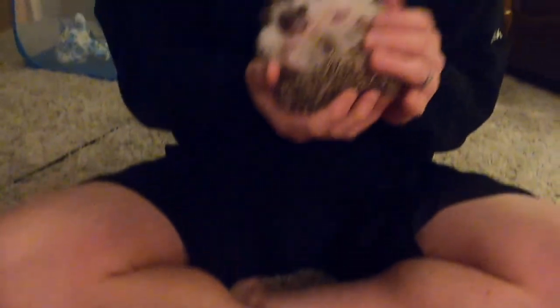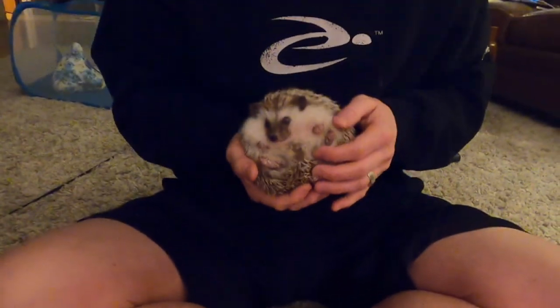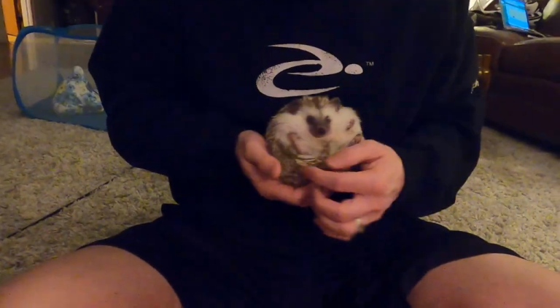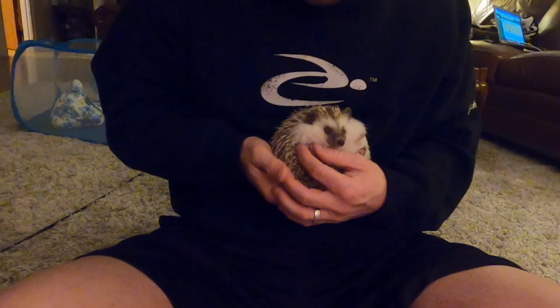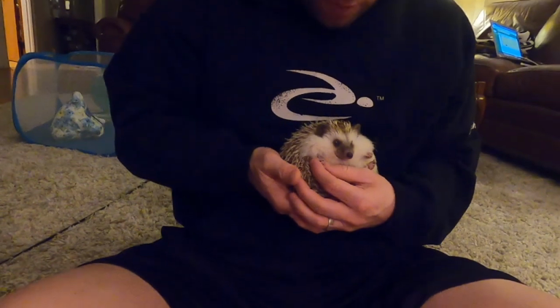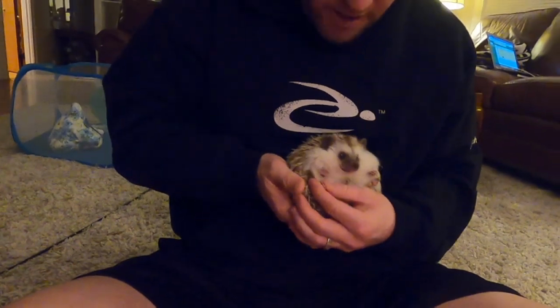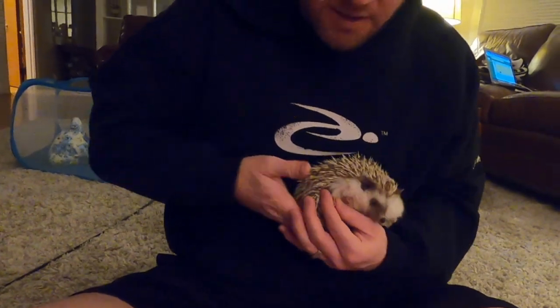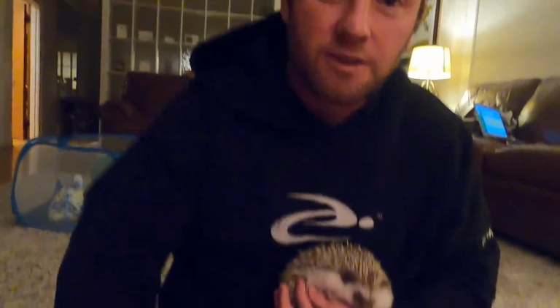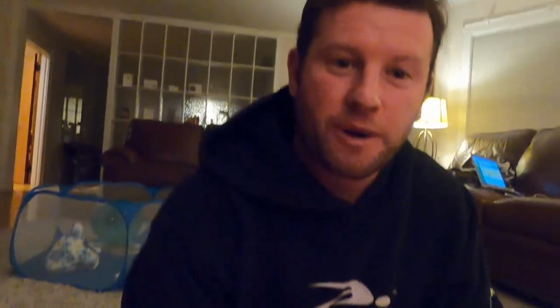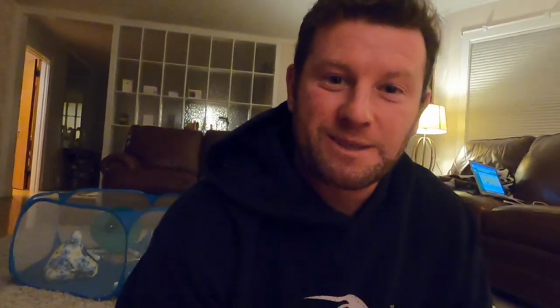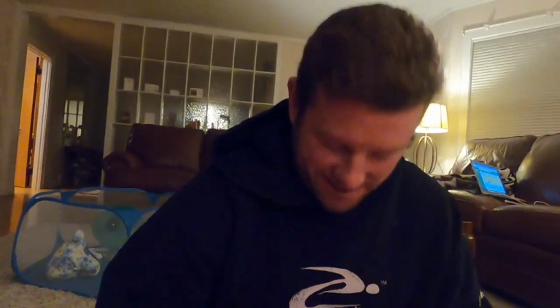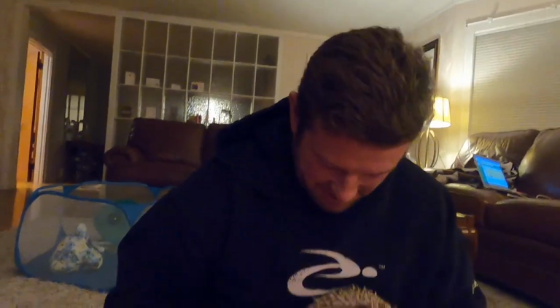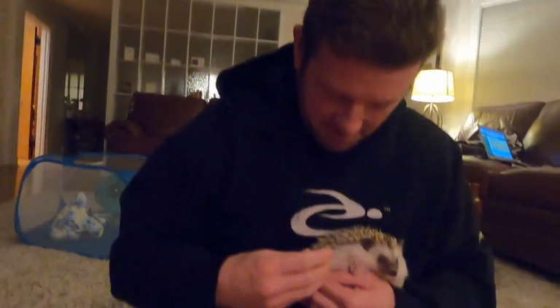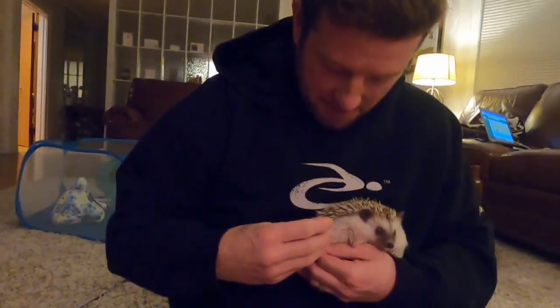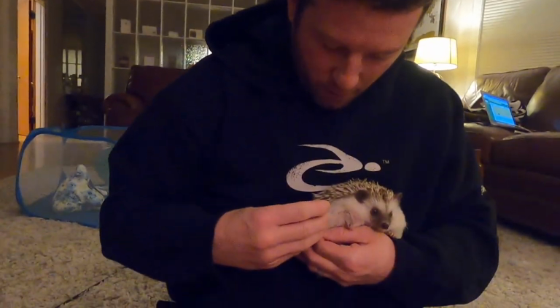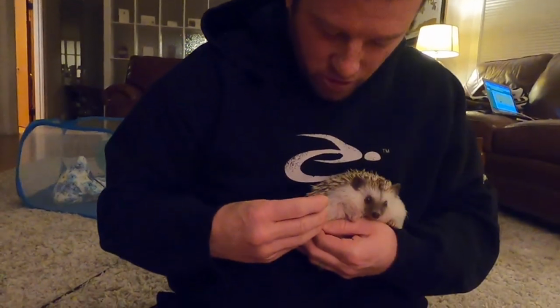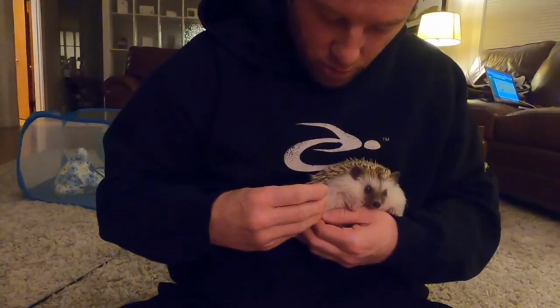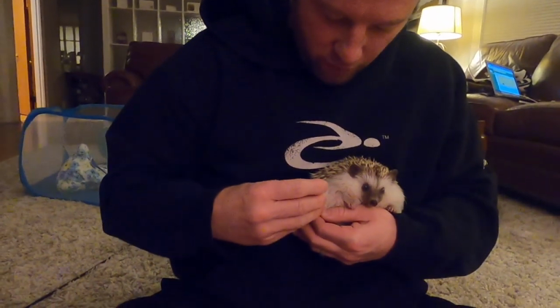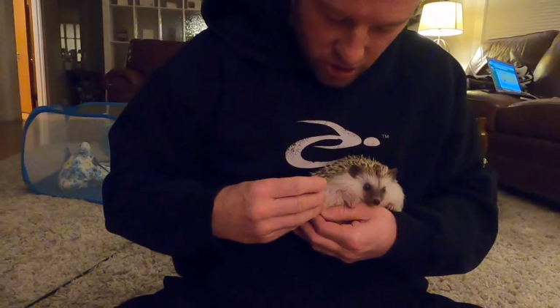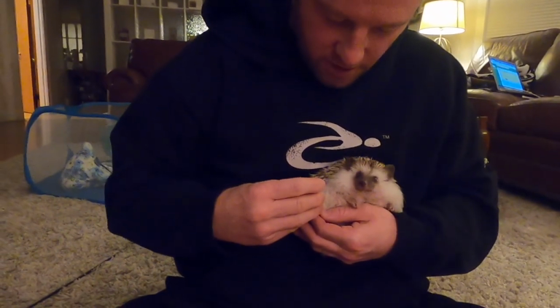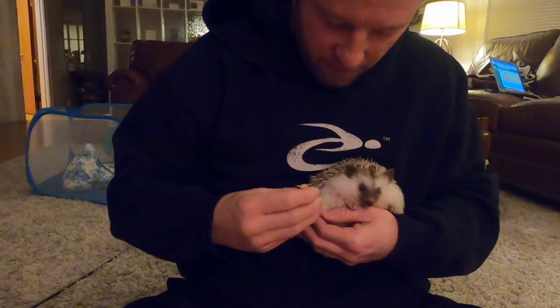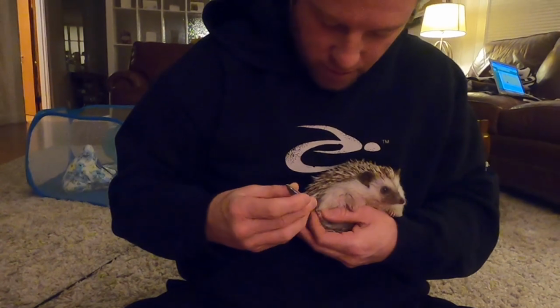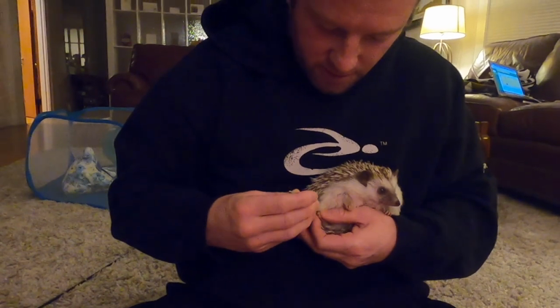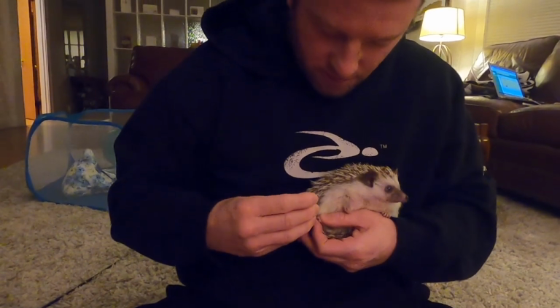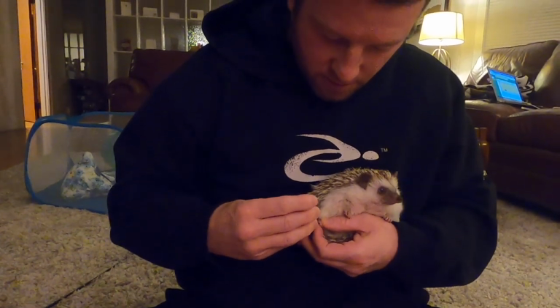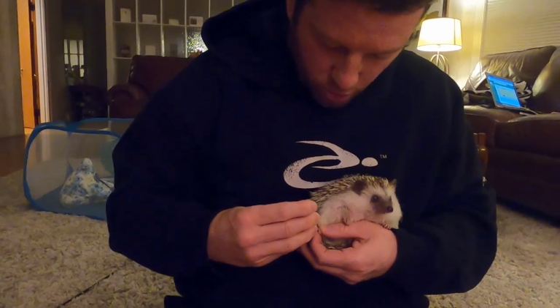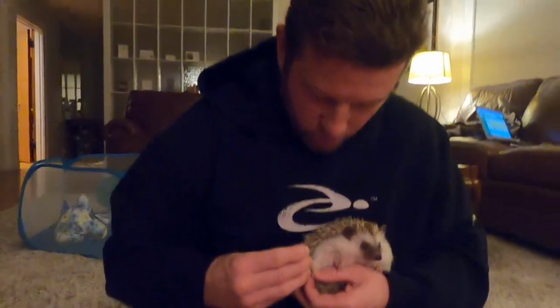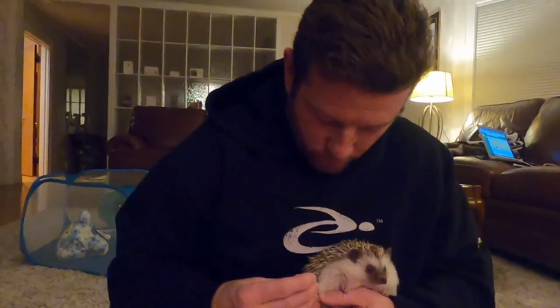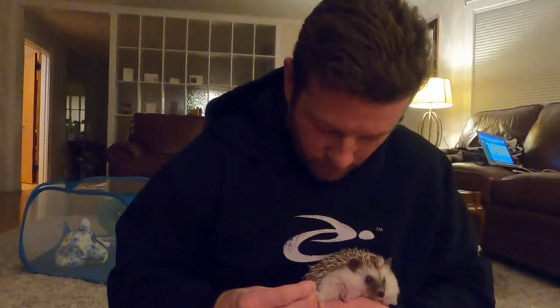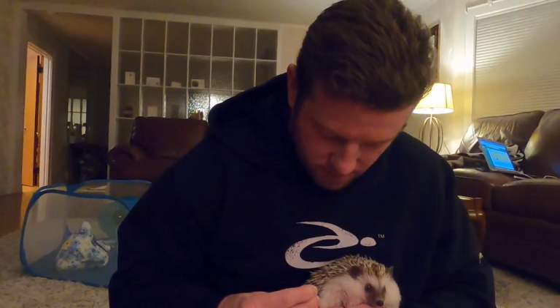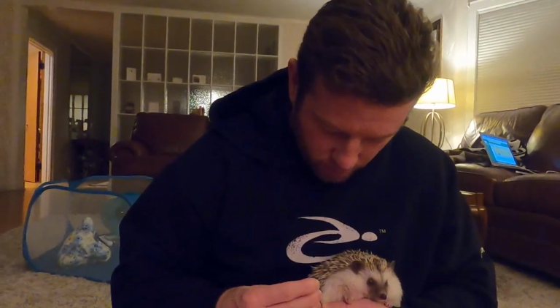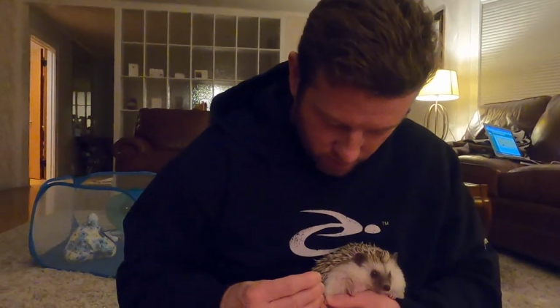As you can see, it's not a graceful process, but it is a process. And when you're done, you give your hedgie lots of love and treats. Show him what a good boy he was — or girl.